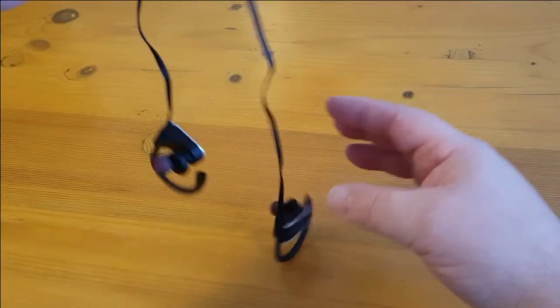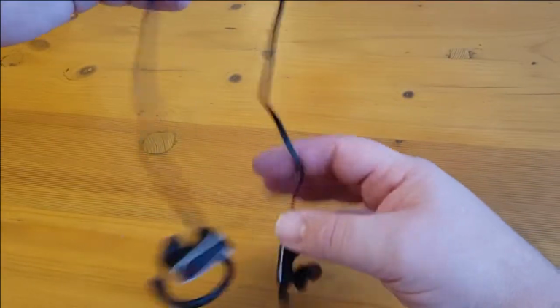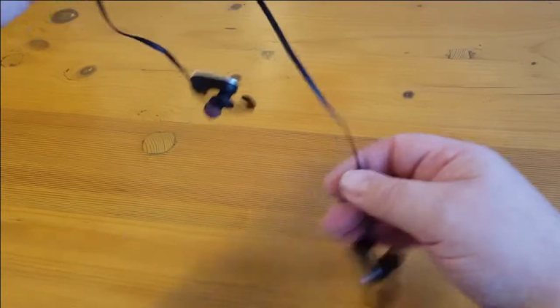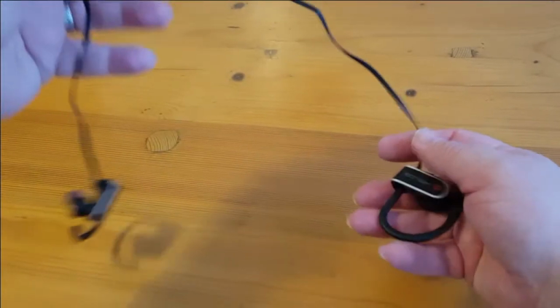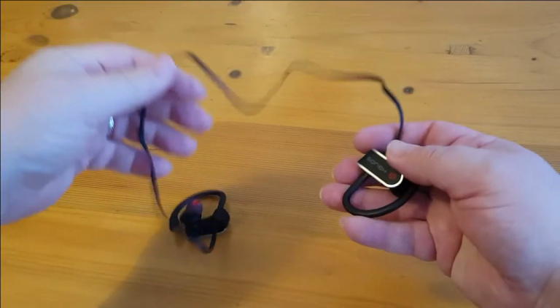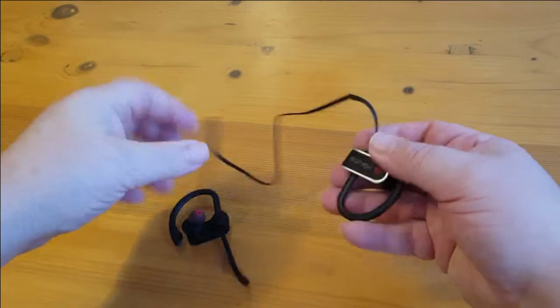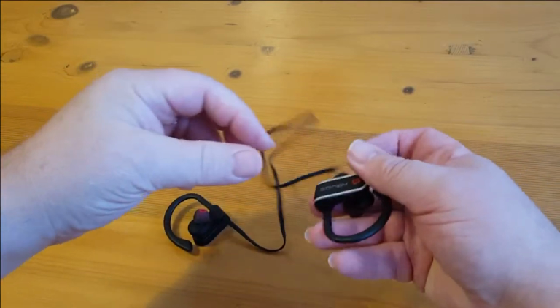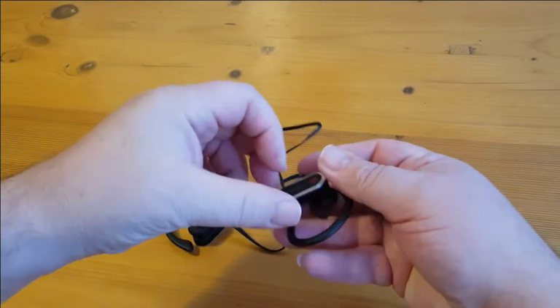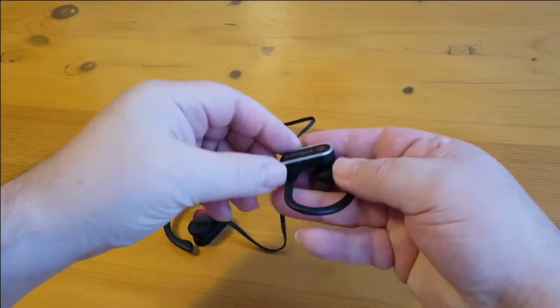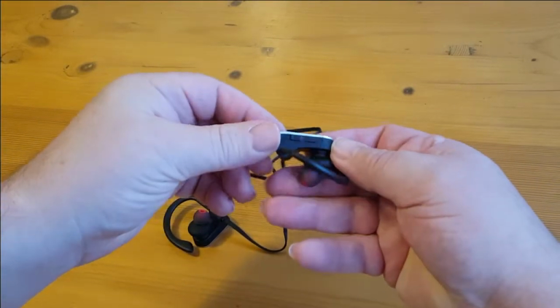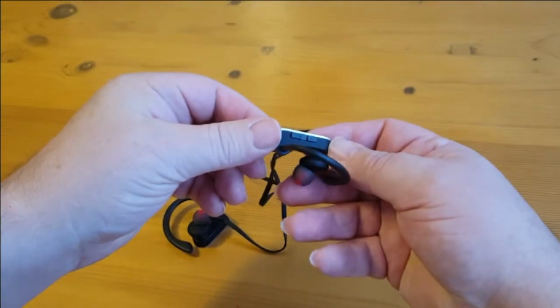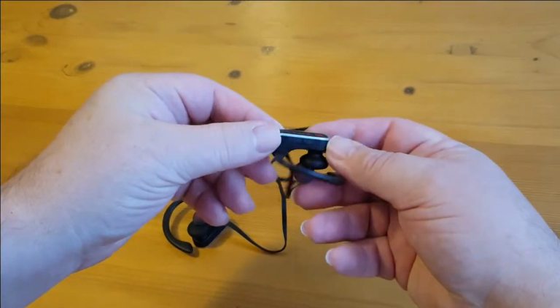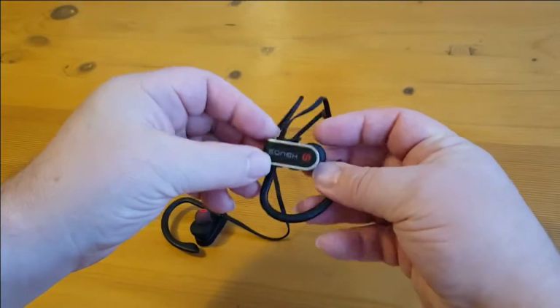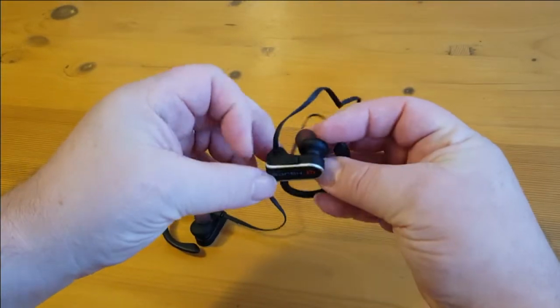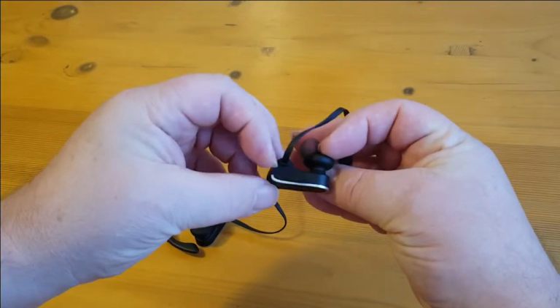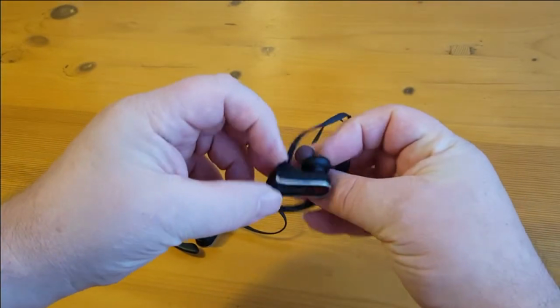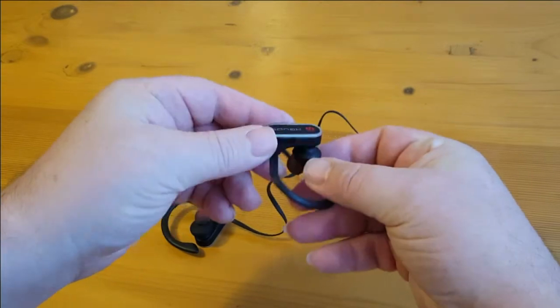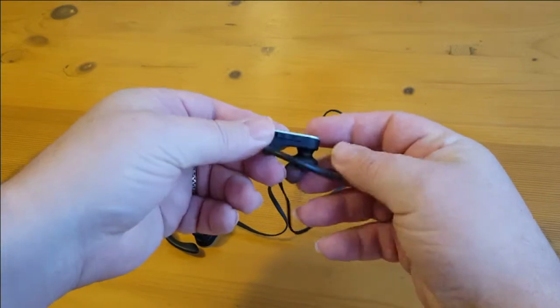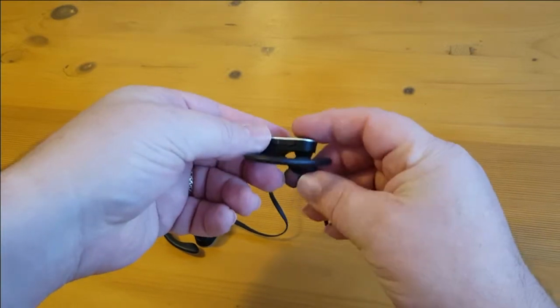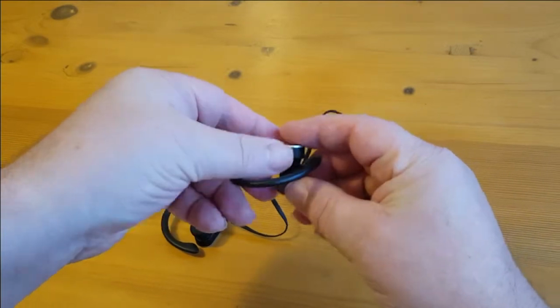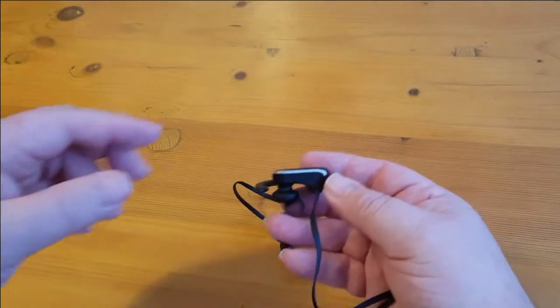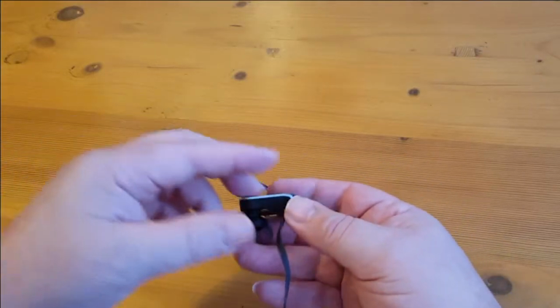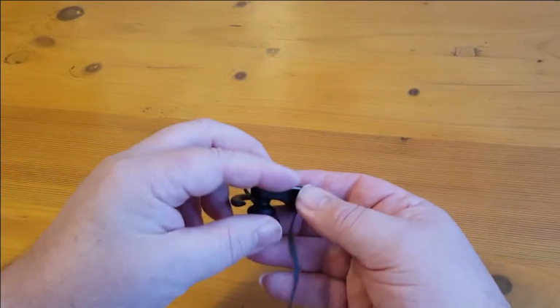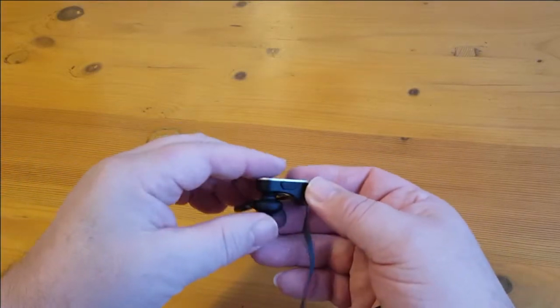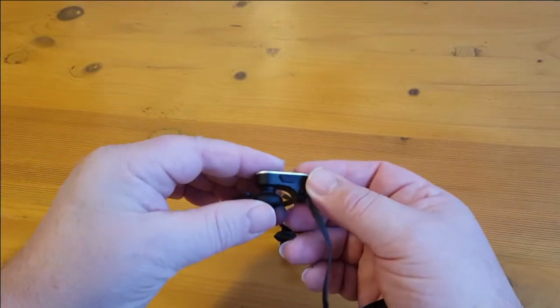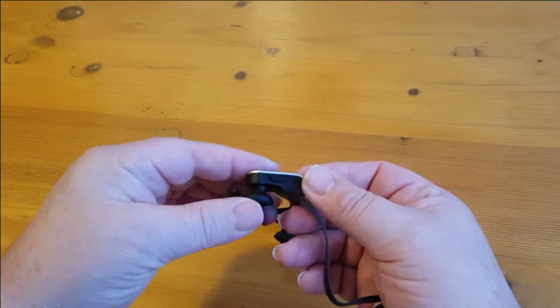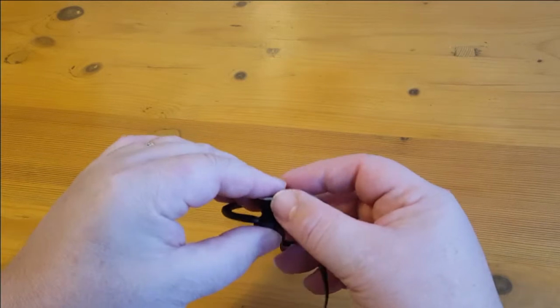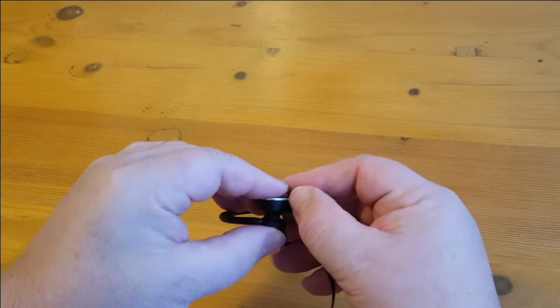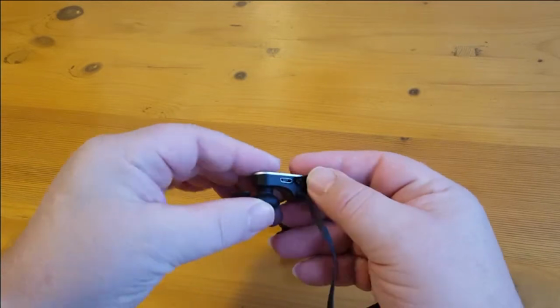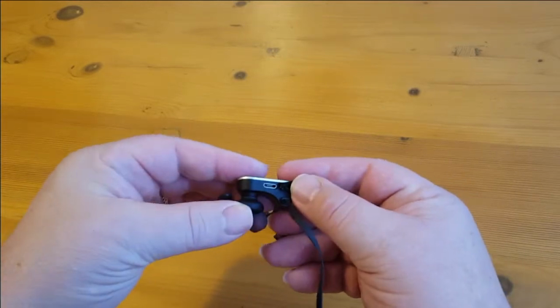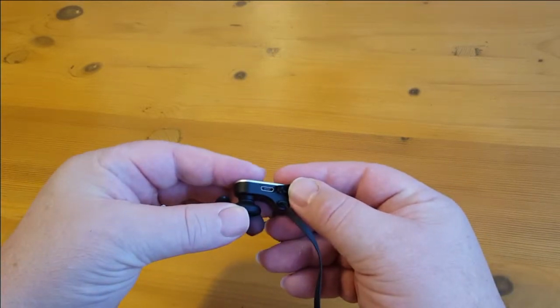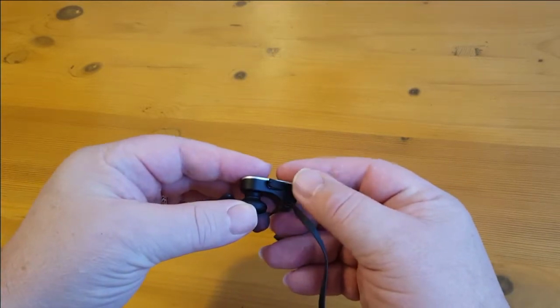Give them a little untangle. On the headphones itself you'll find a volume control and a little plug to charge them. It's covered by a little rubber grommet, so you'll need to pull that back before you plug them in.